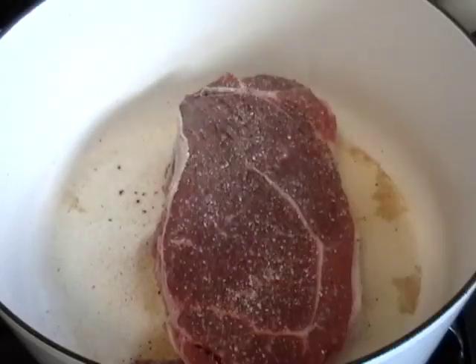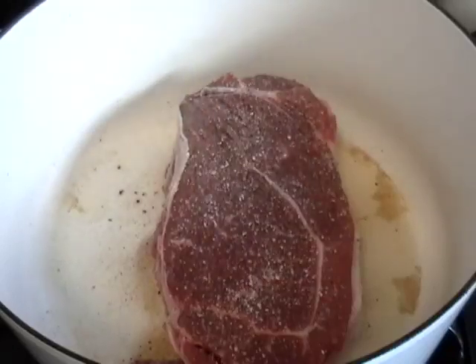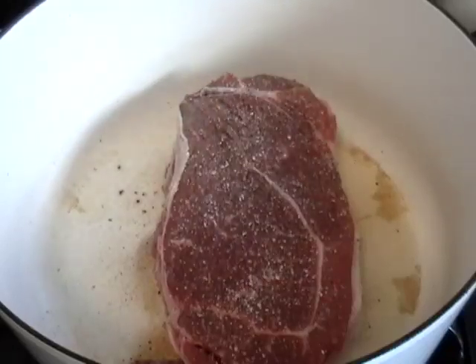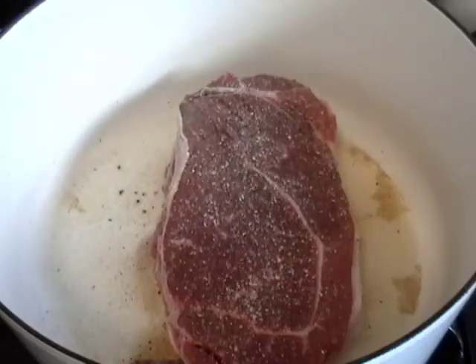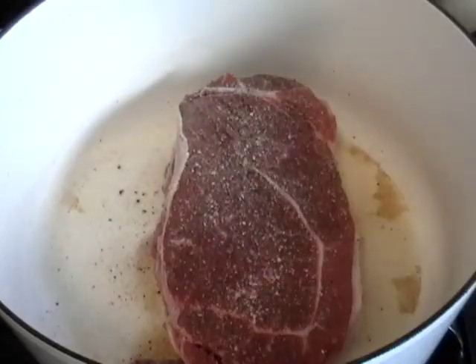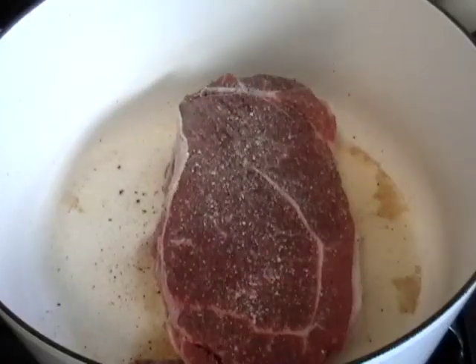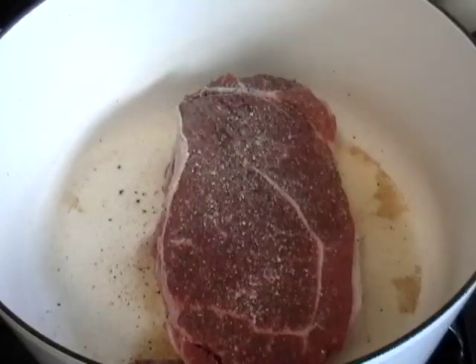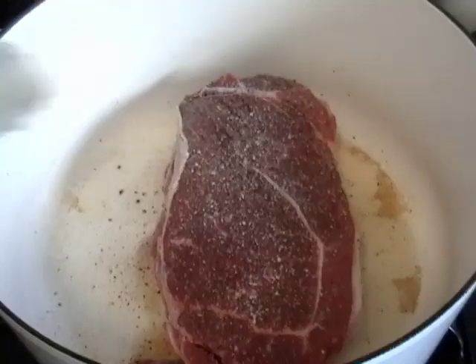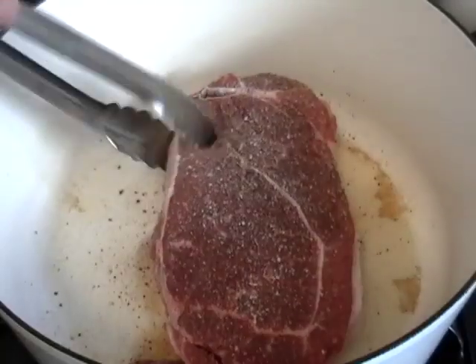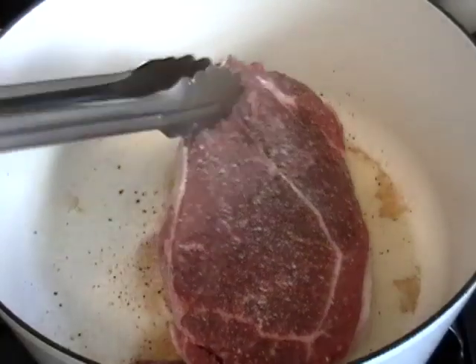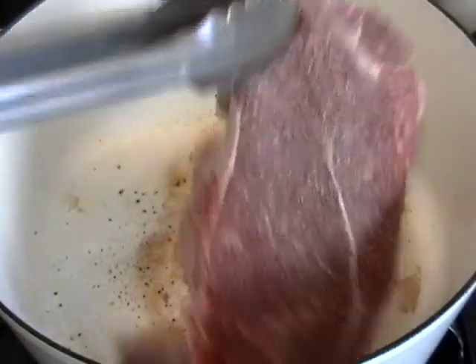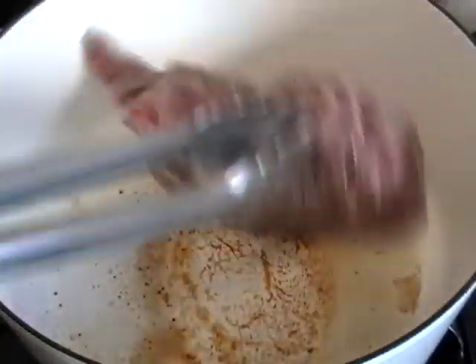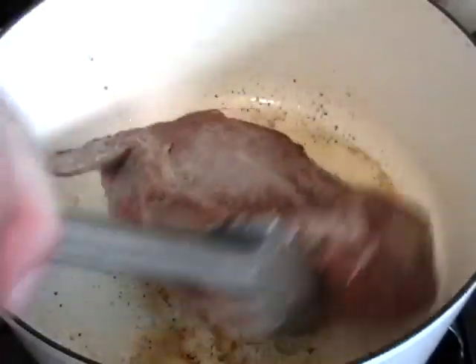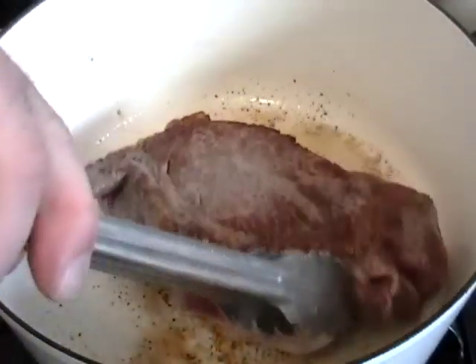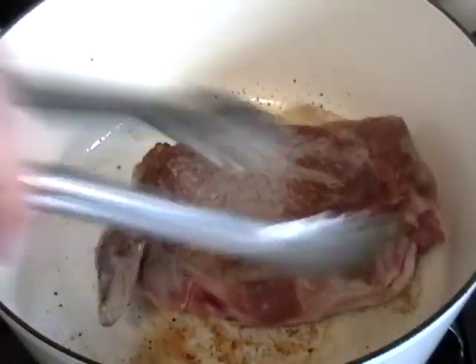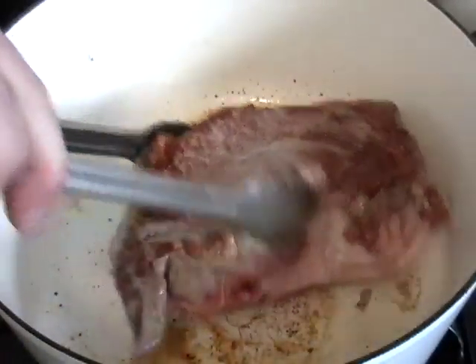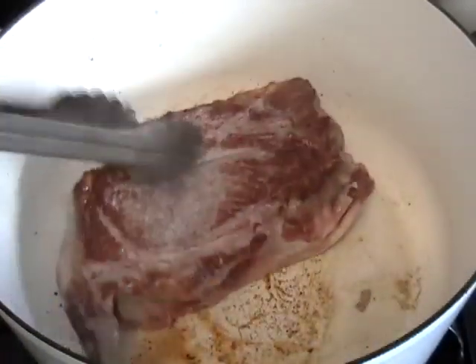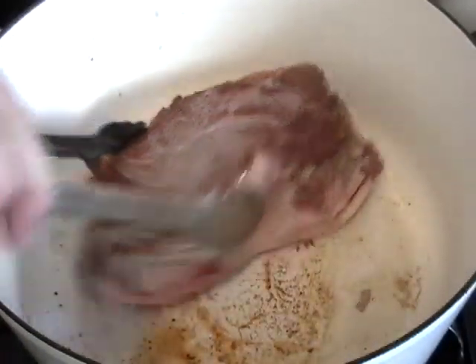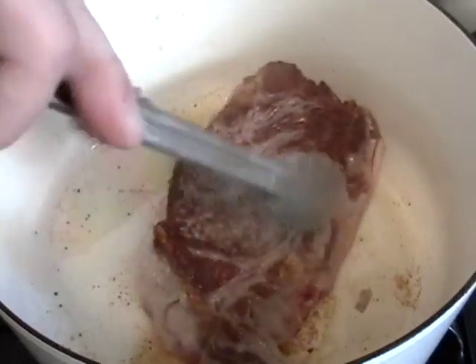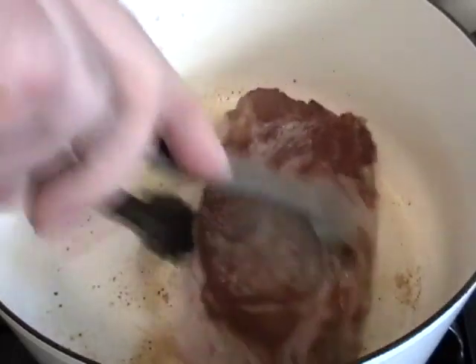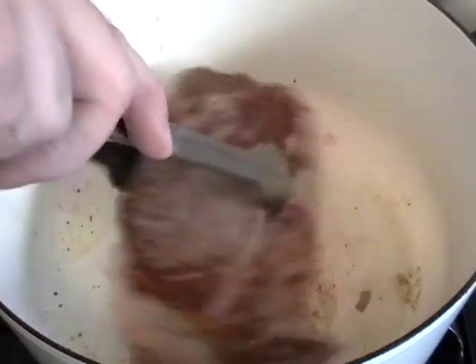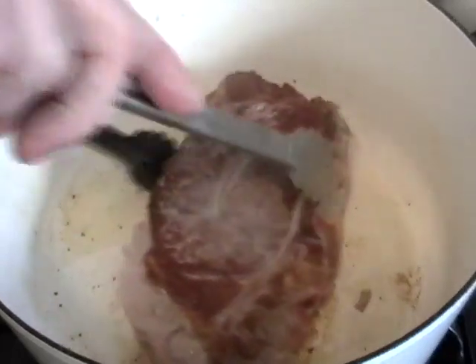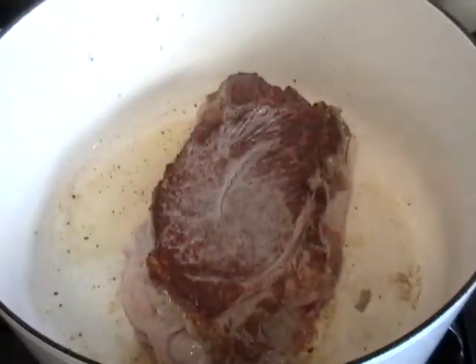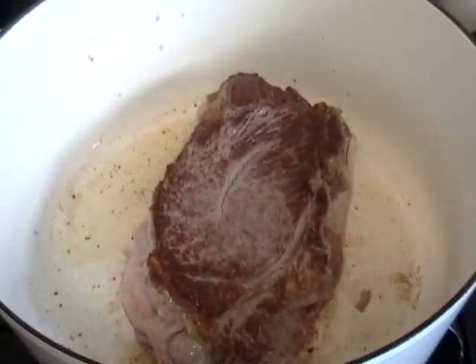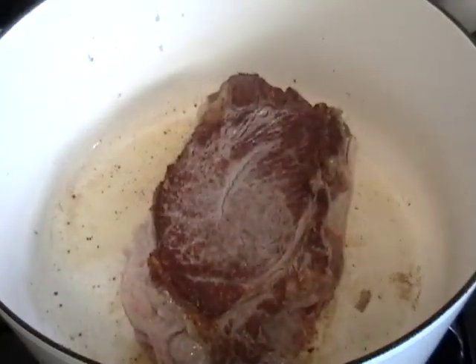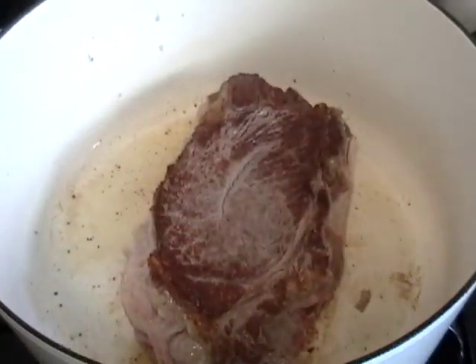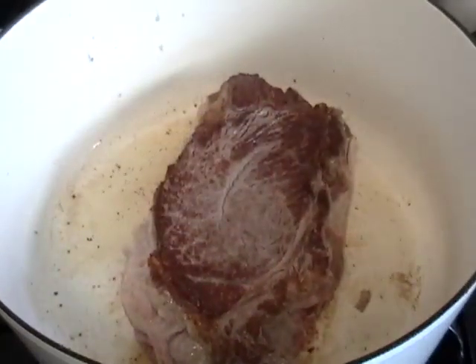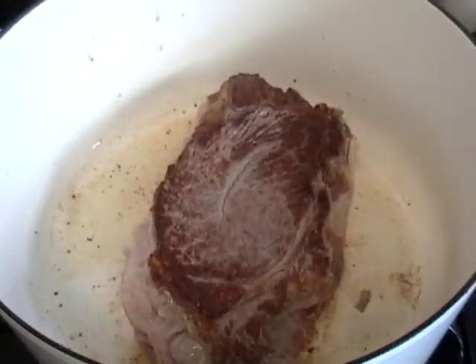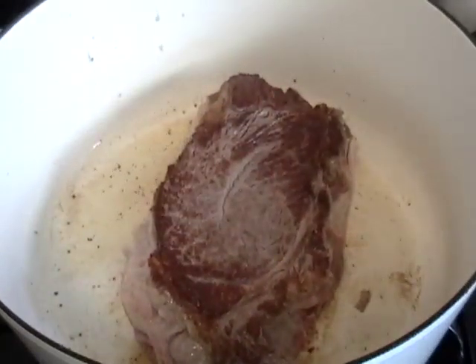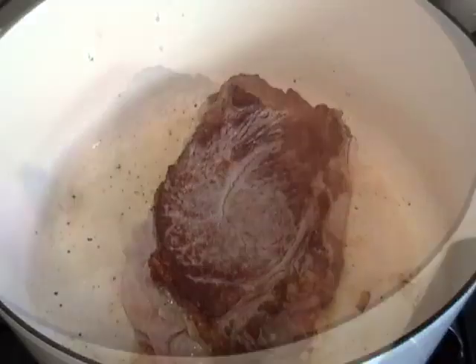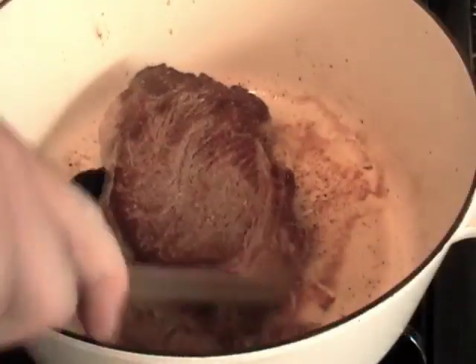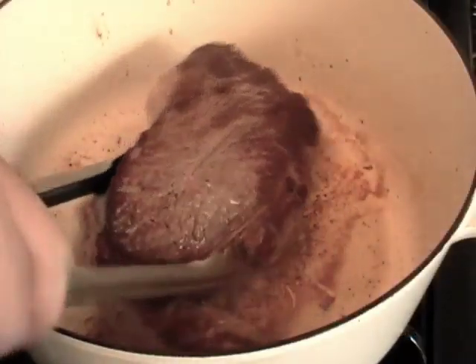The salt and pepper is going to flavor our veggies and our juices too. Once it's seared very well on both sides, take it out of the pot. By the way, I'm filming this at sunset so the light's going to keep changing — you'll just have to put up with it.